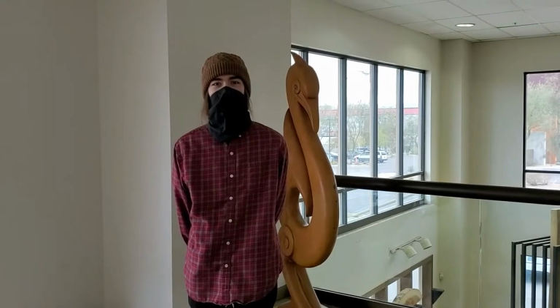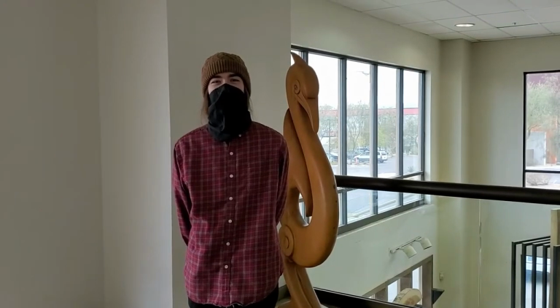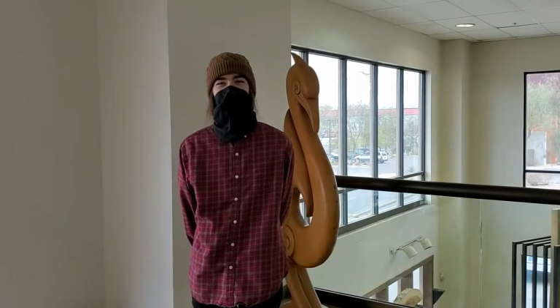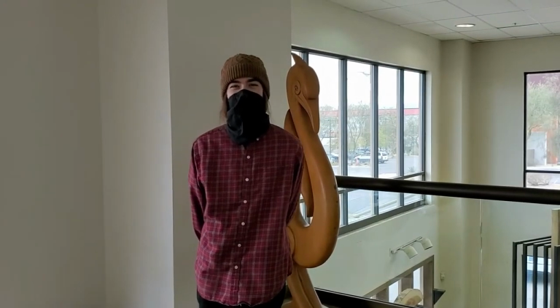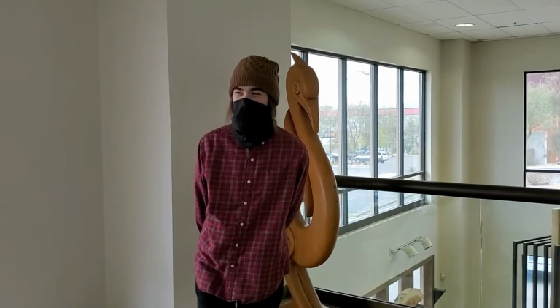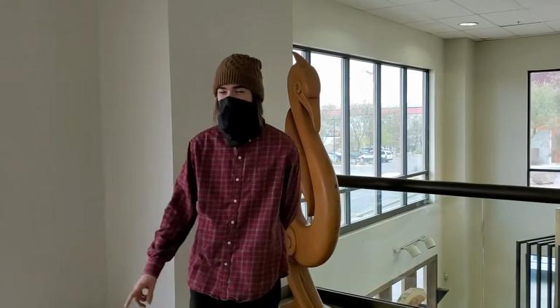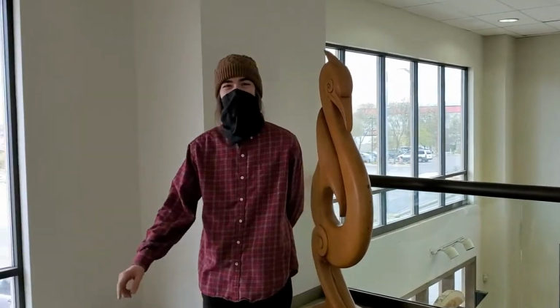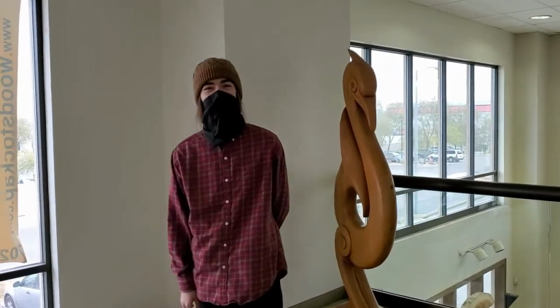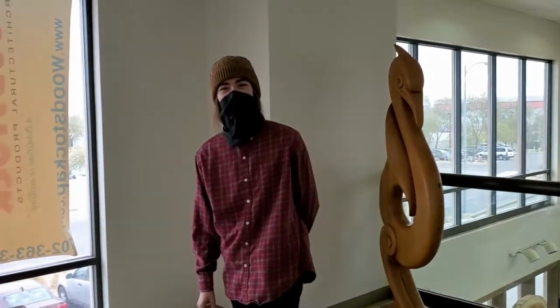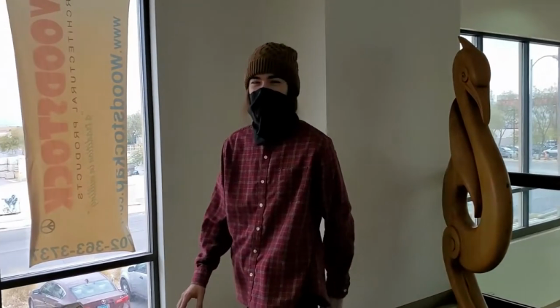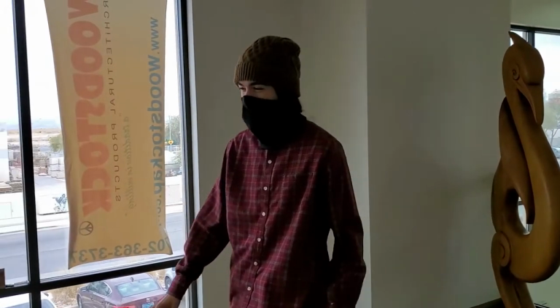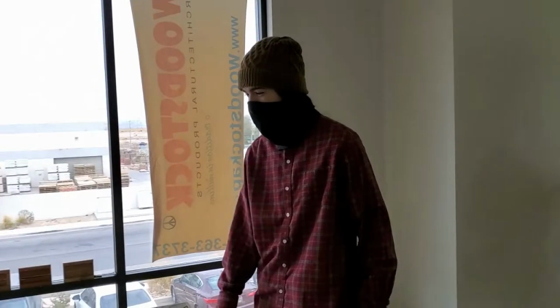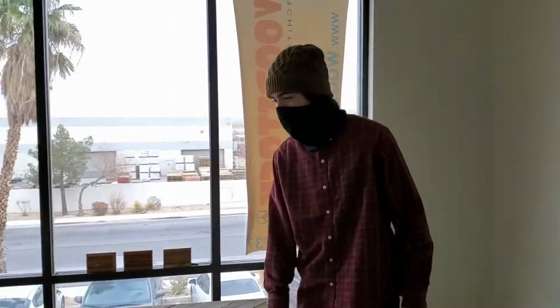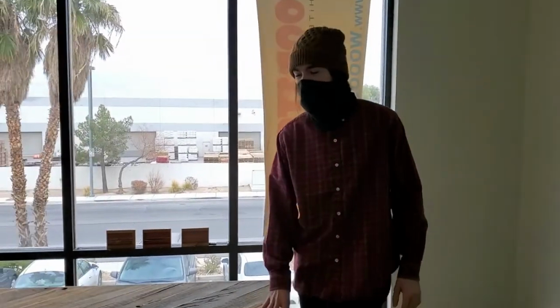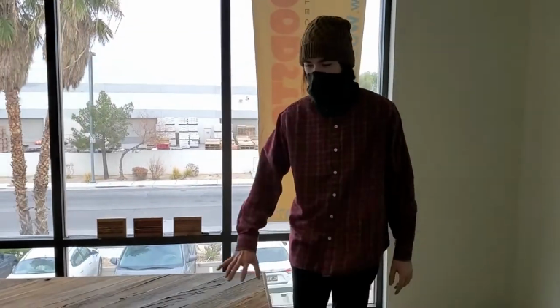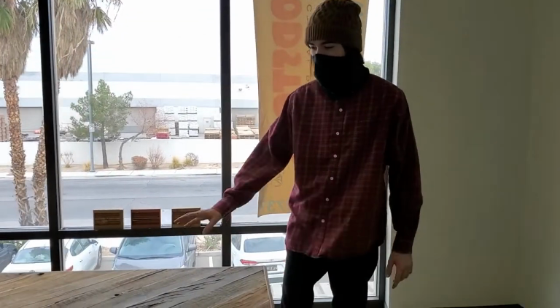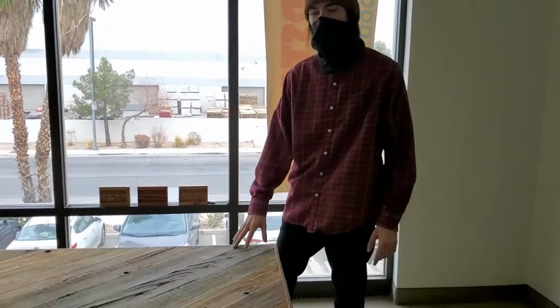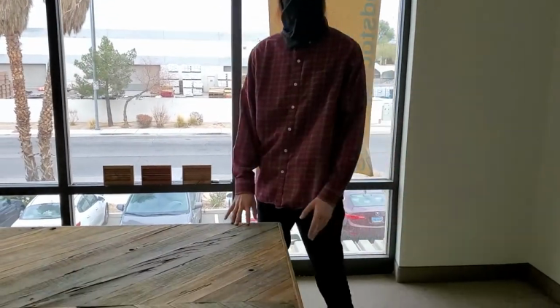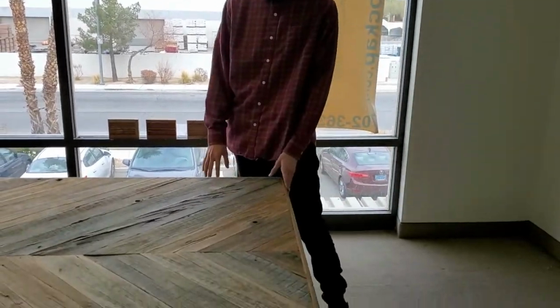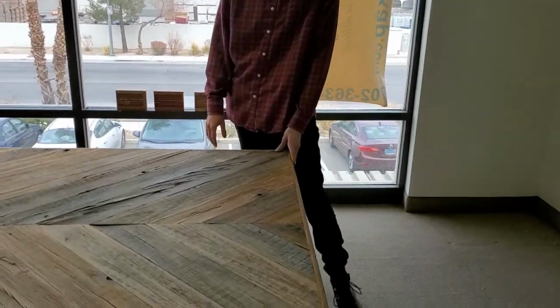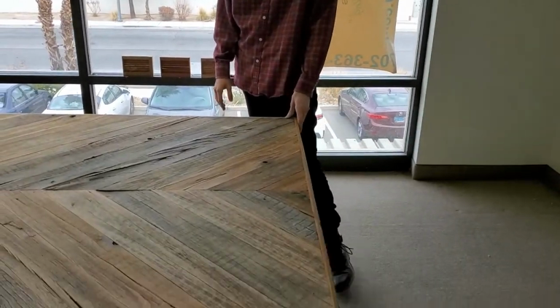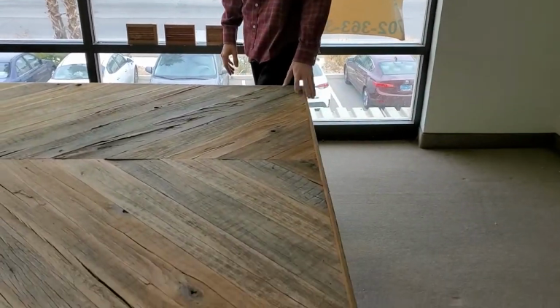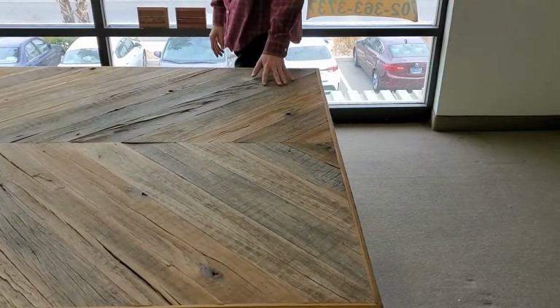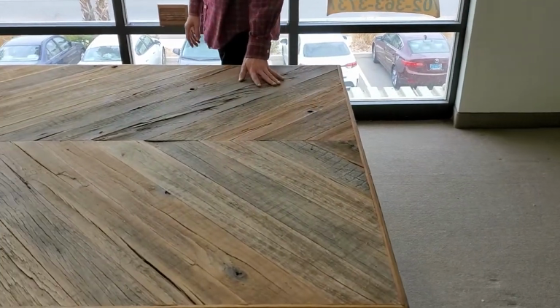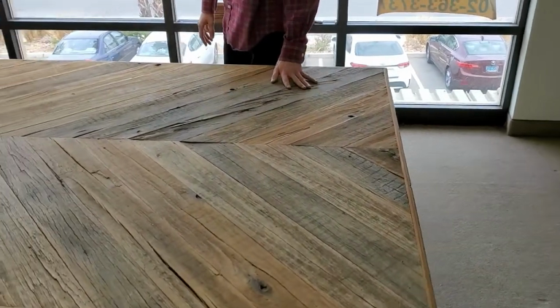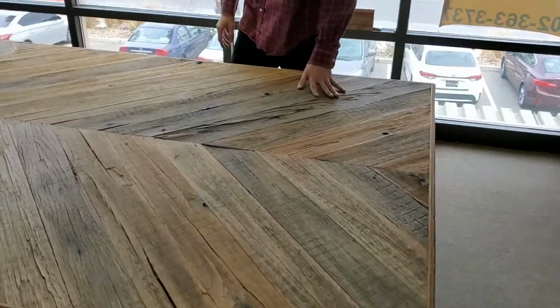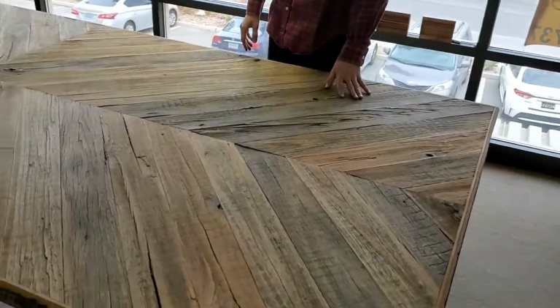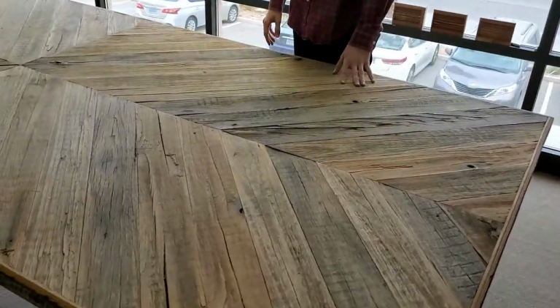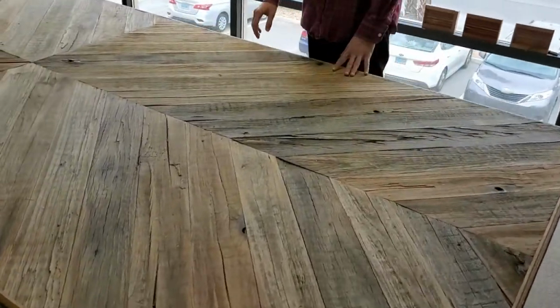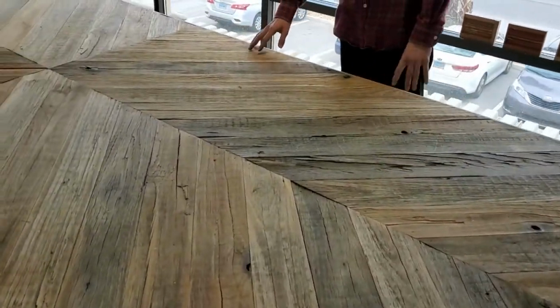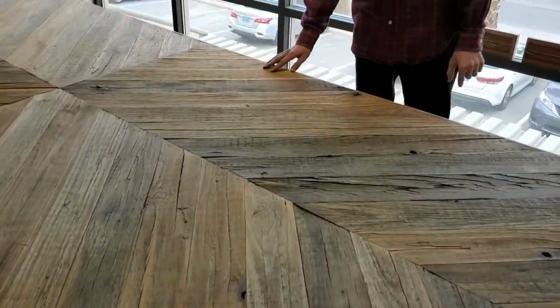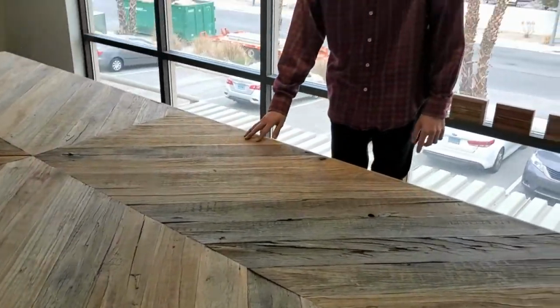Hey guys, it's Cameron. Here we are checking out this reclaimed wood conference table. It's made out of all reclaimed wood coming from the southern parts of the United States of America — Louisiana, Georgia, Kentucky, all the states.